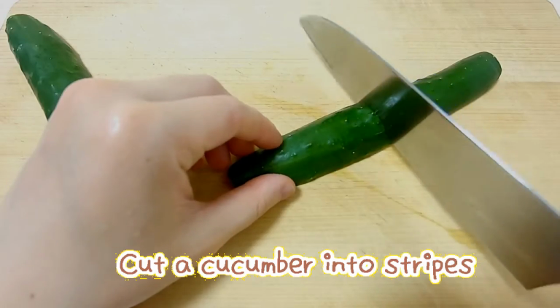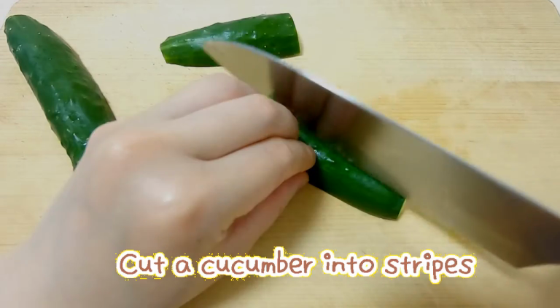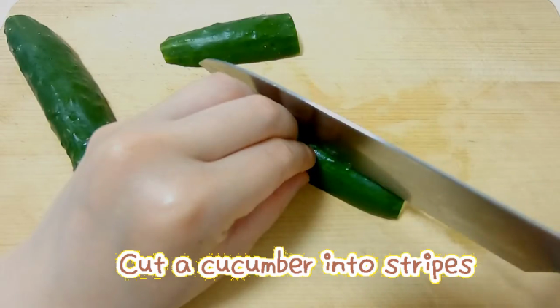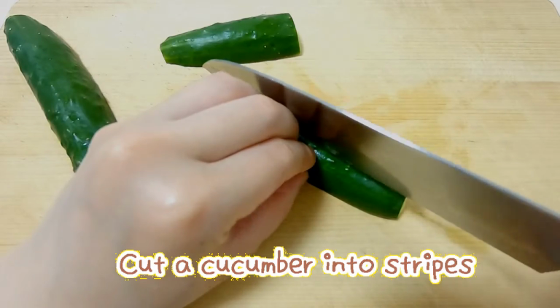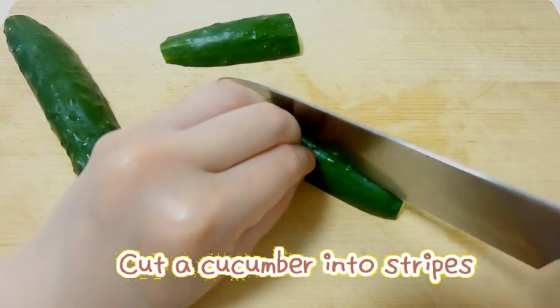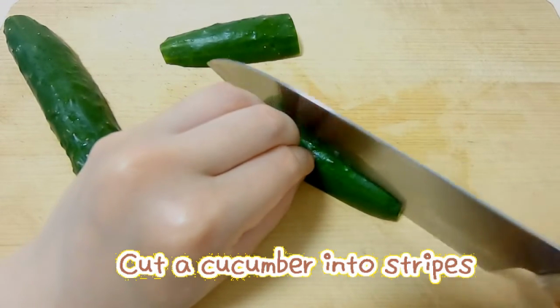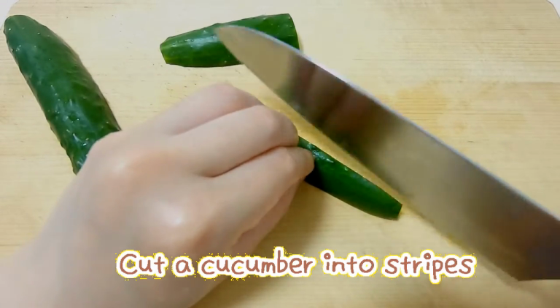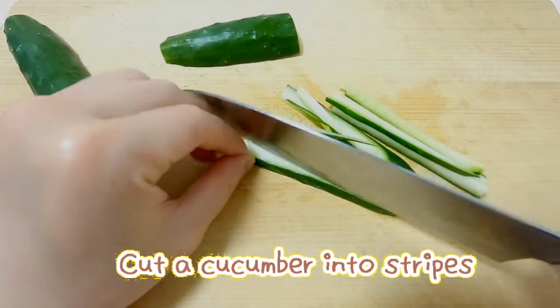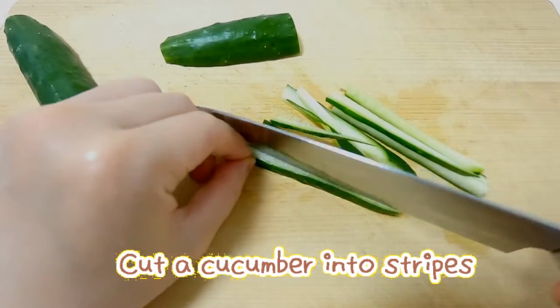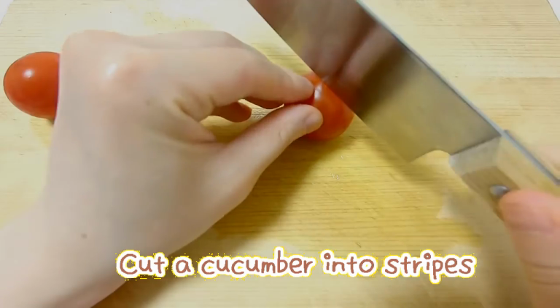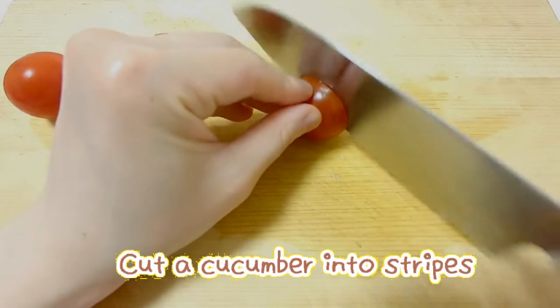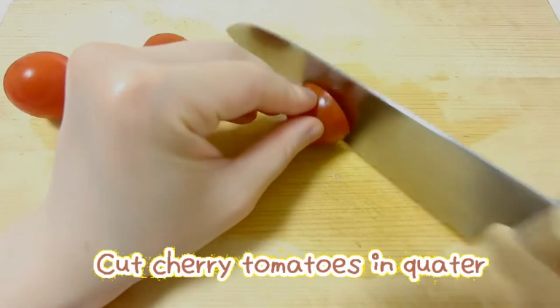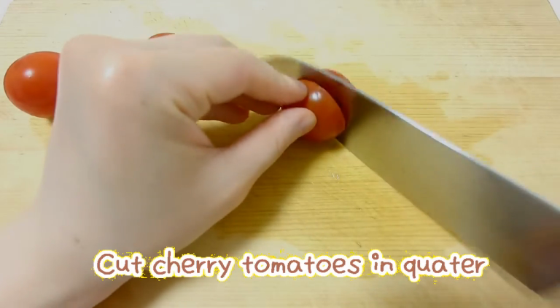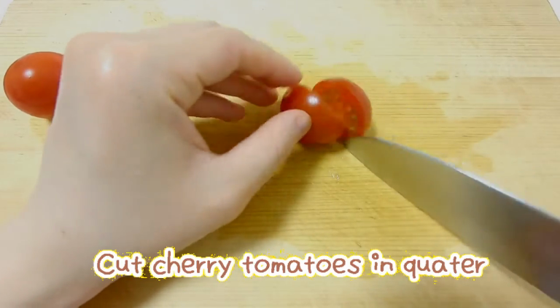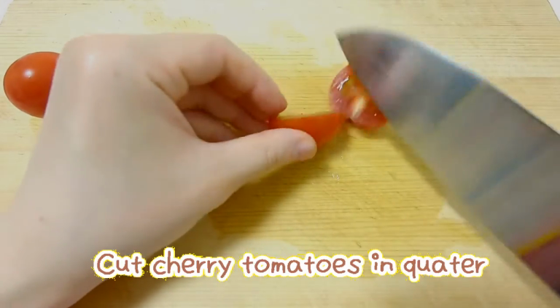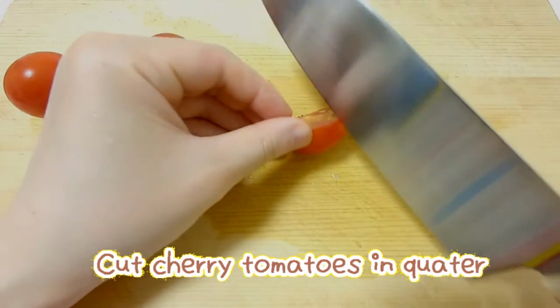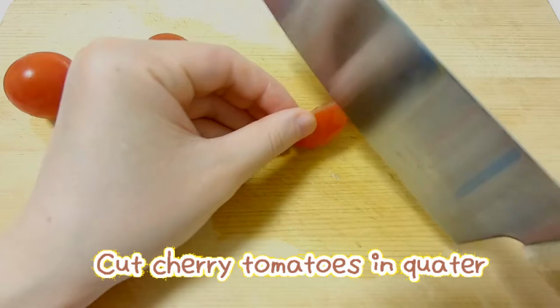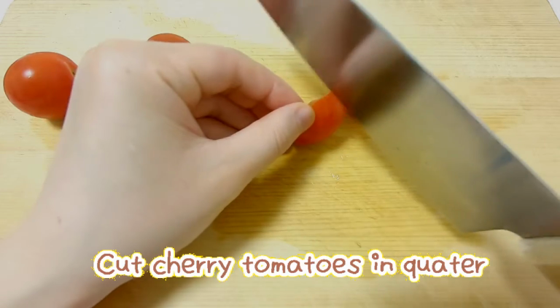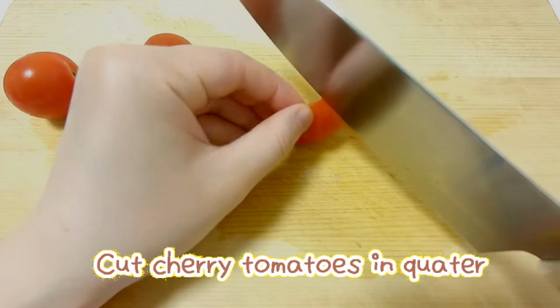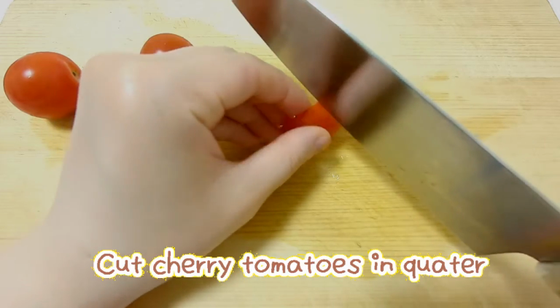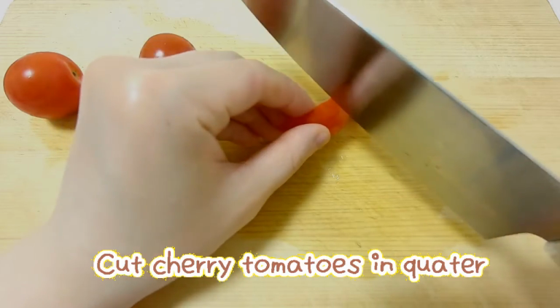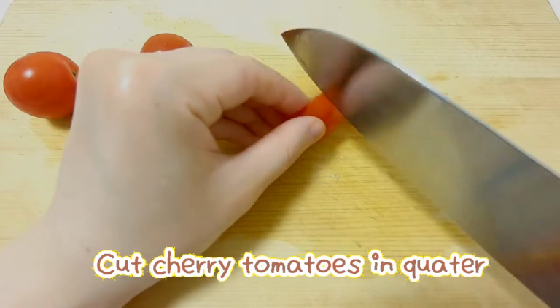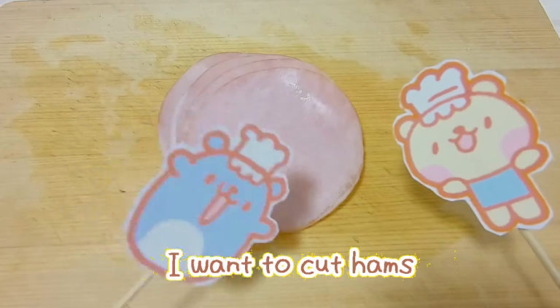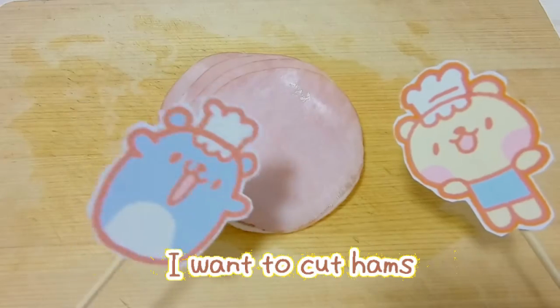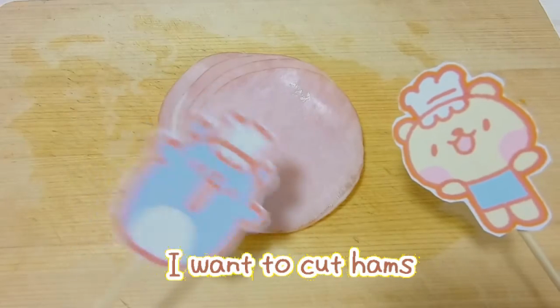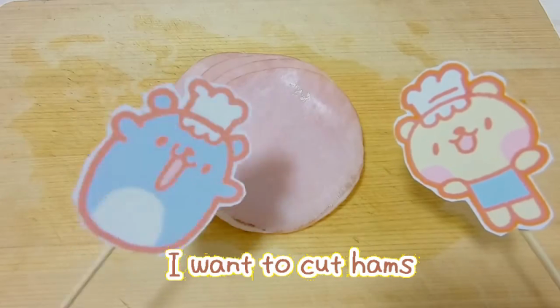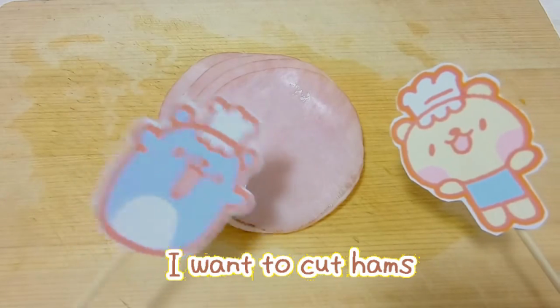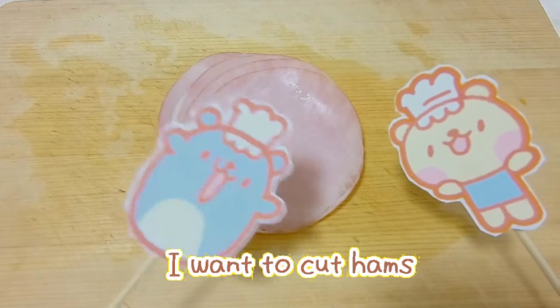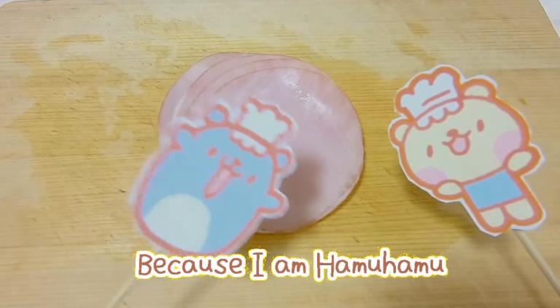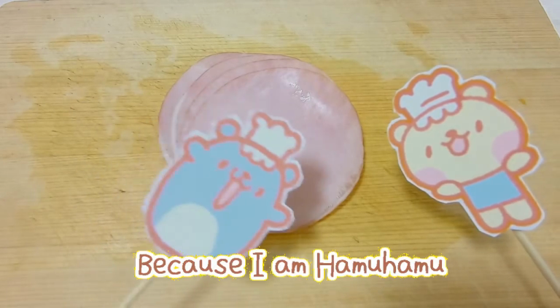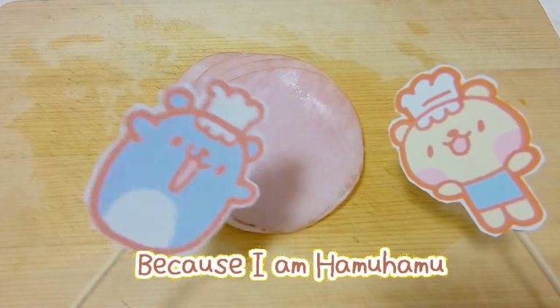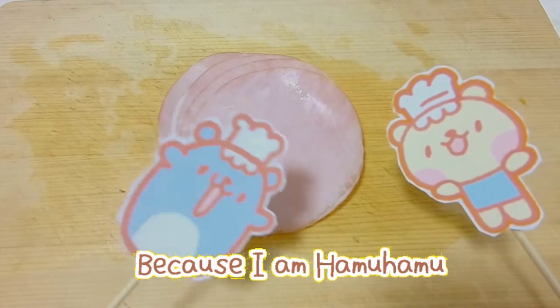Okay, like this. Just cut into quarter. I want to cut the ham because I am ham ham.